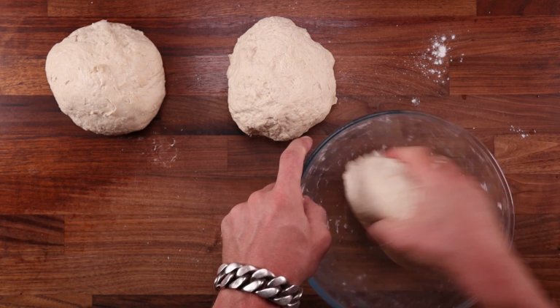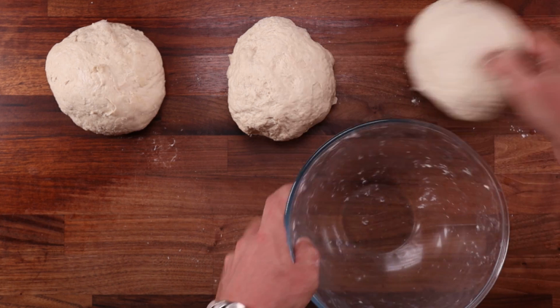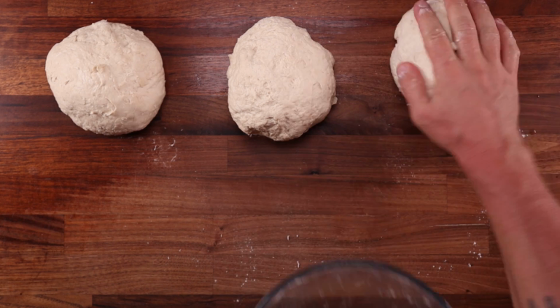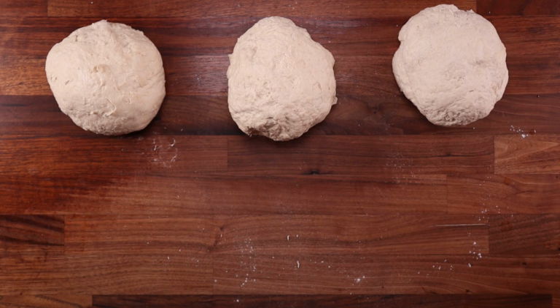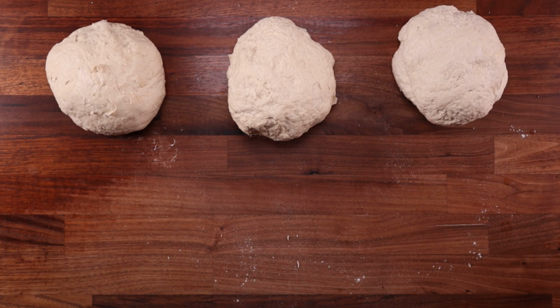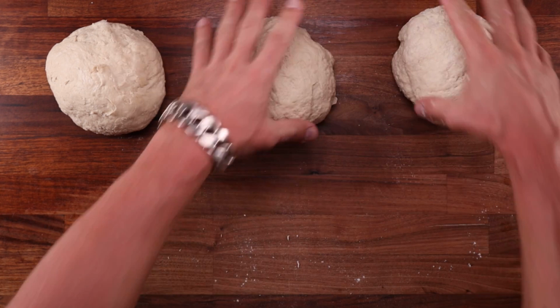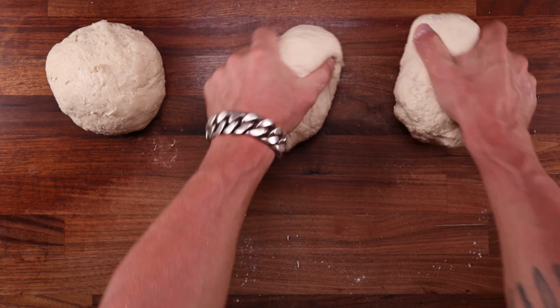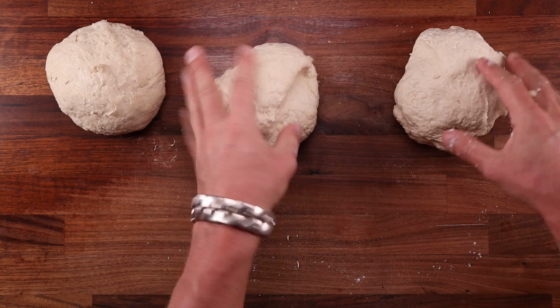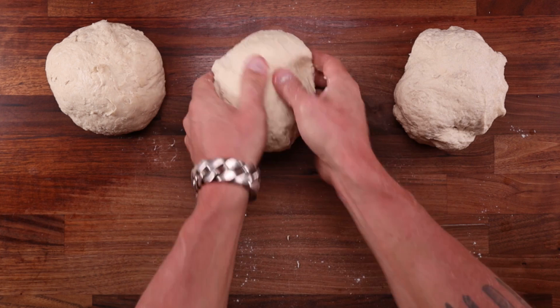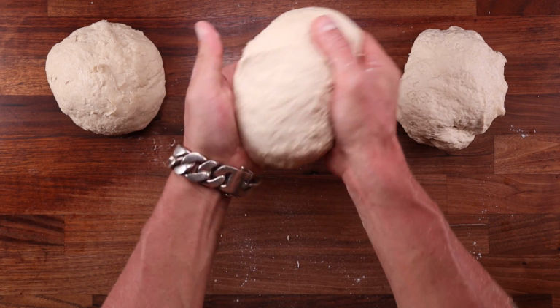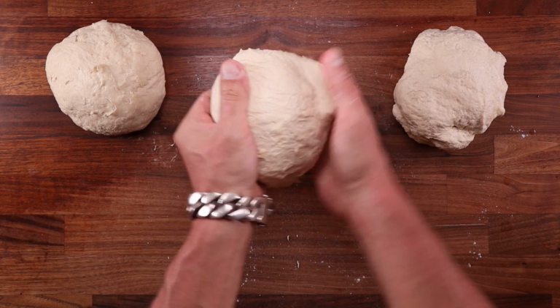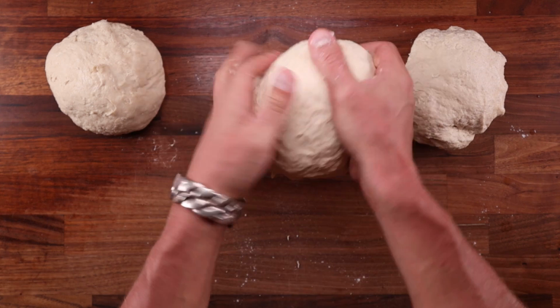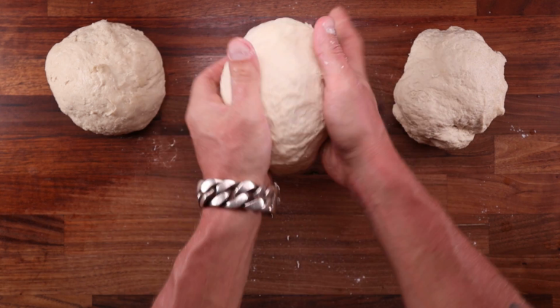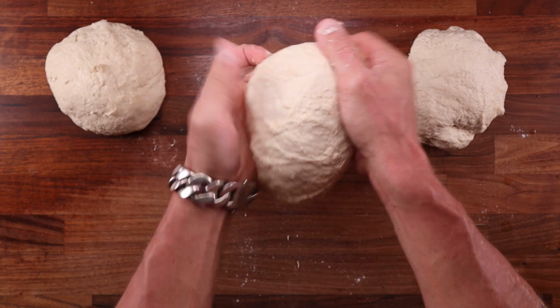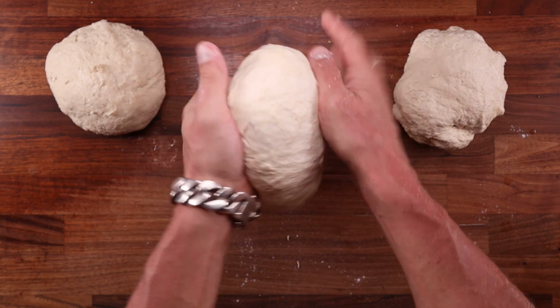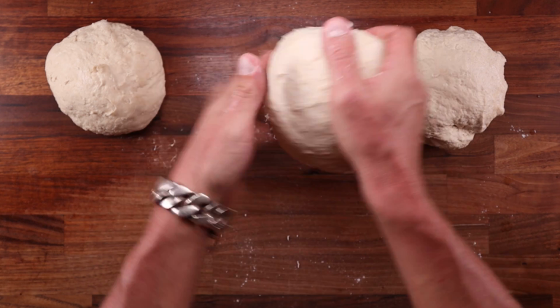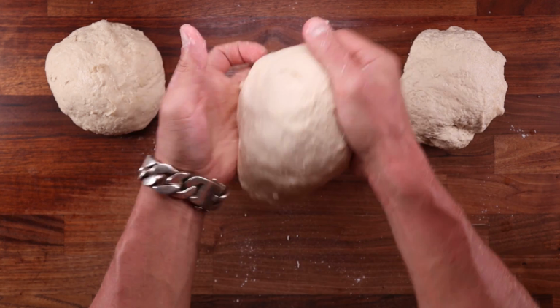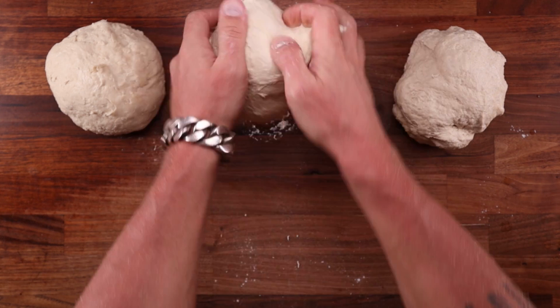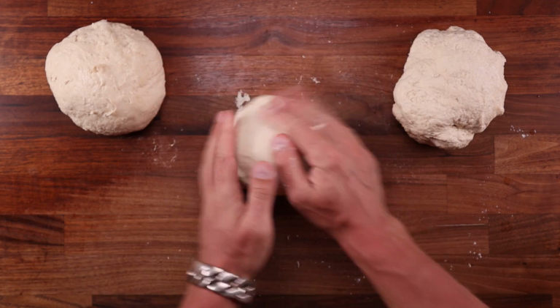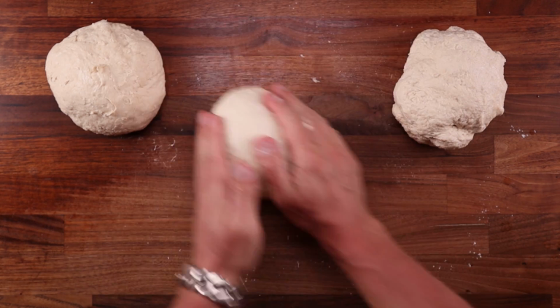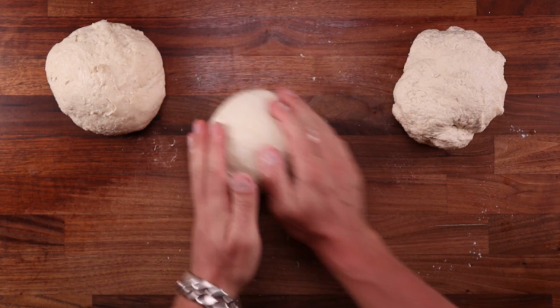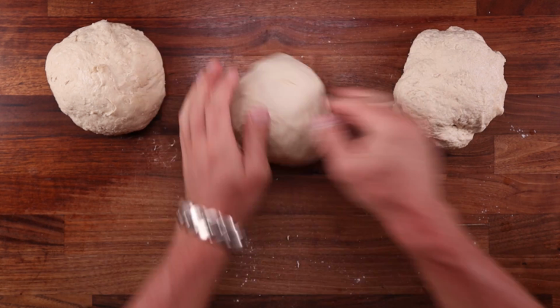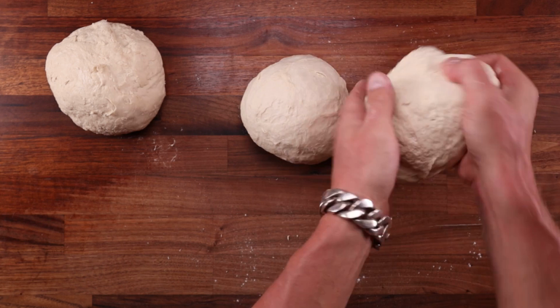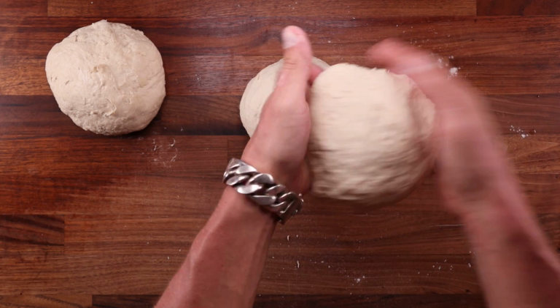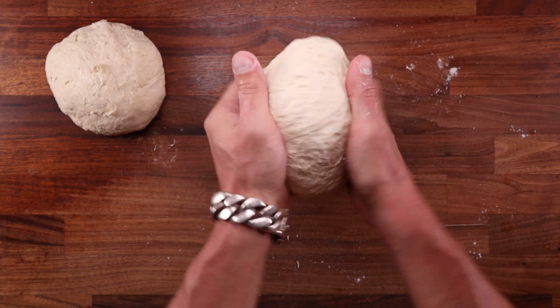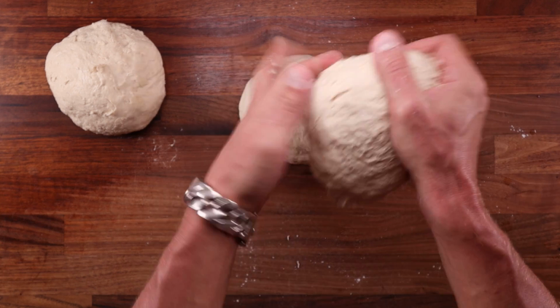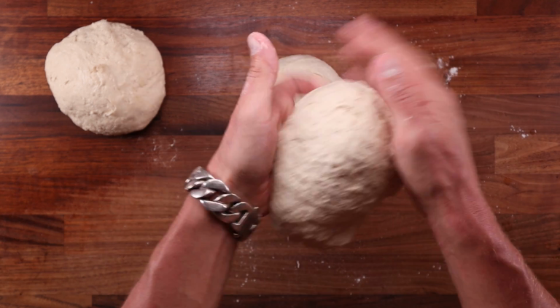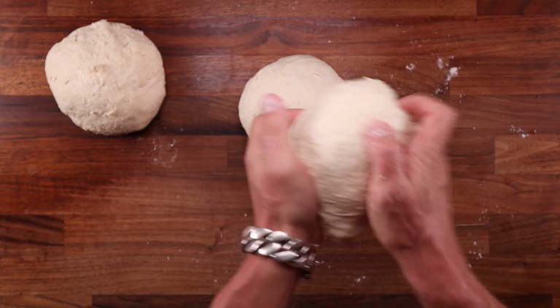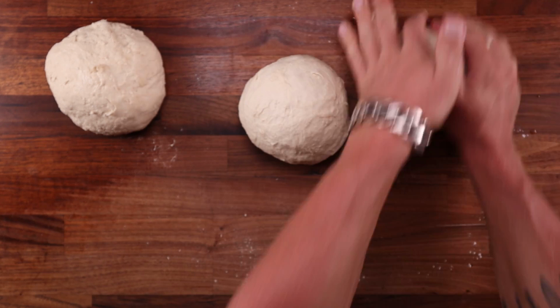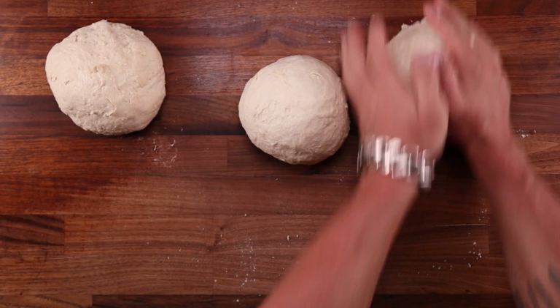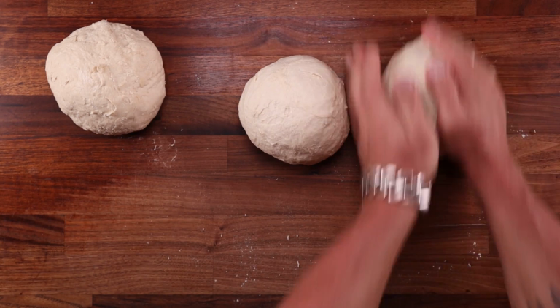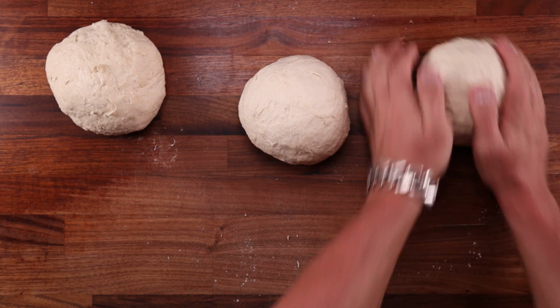But whilst I'm making these breads, let's talk about the use of vitamin C and what it actually achieves. Although vitamin C is an antioxidant when we consume it, in bread dough, as you're kneading it, it actually works in the opposite way by oxidizing the dough.